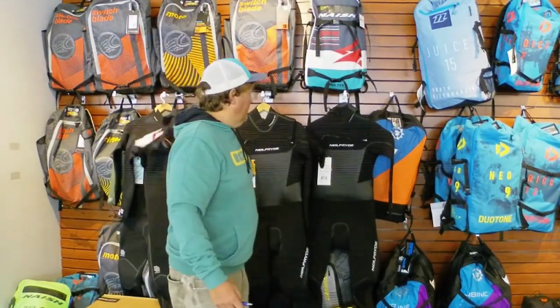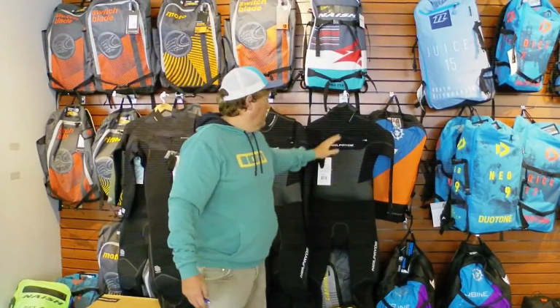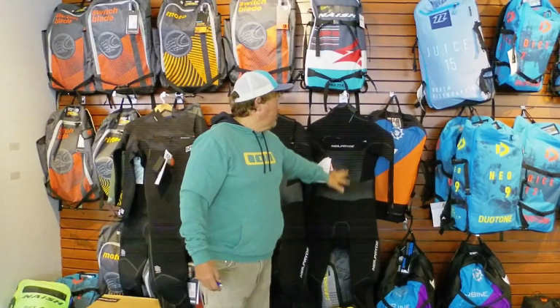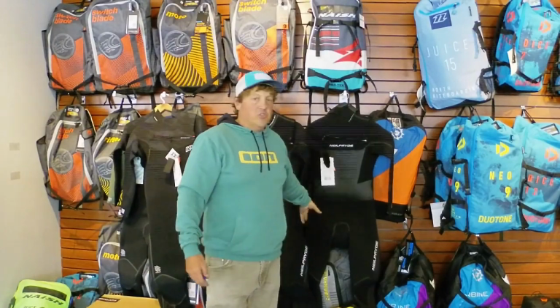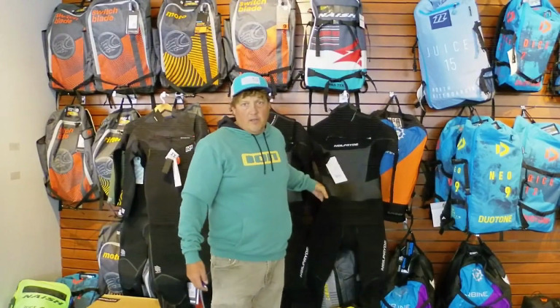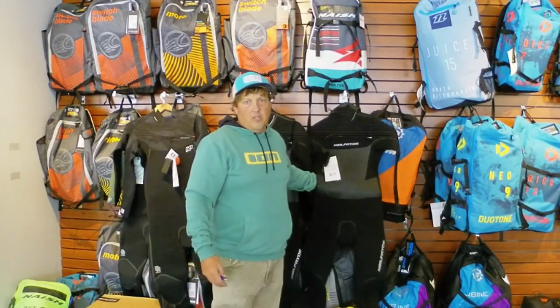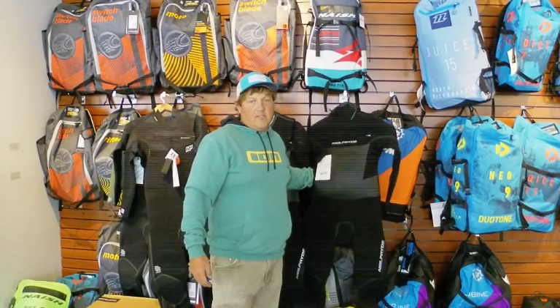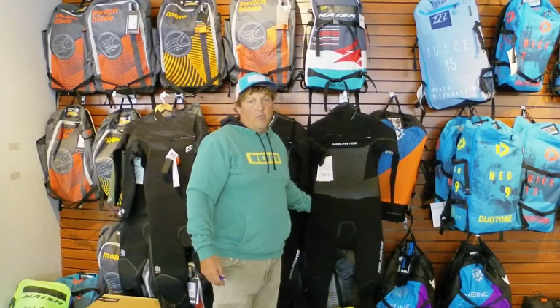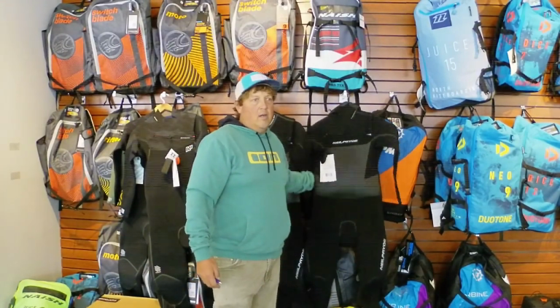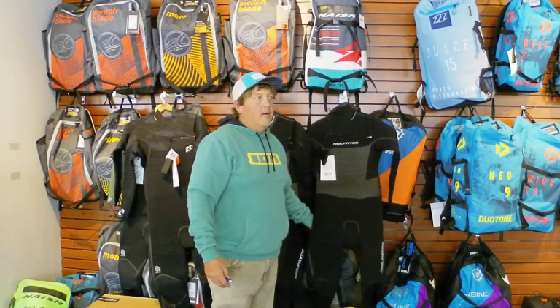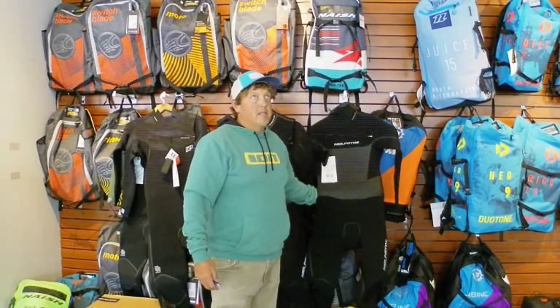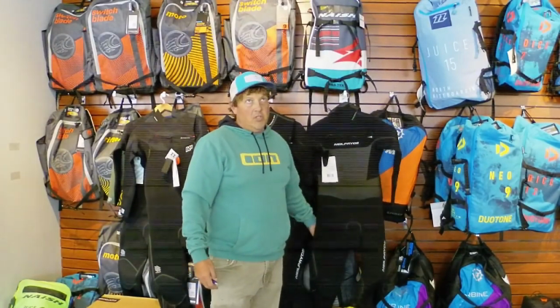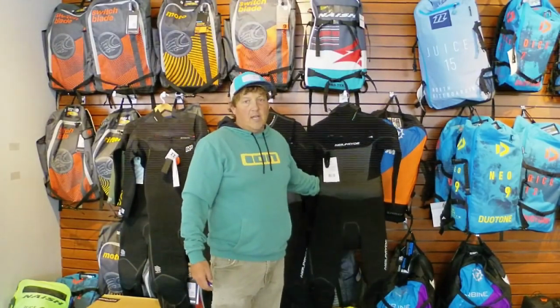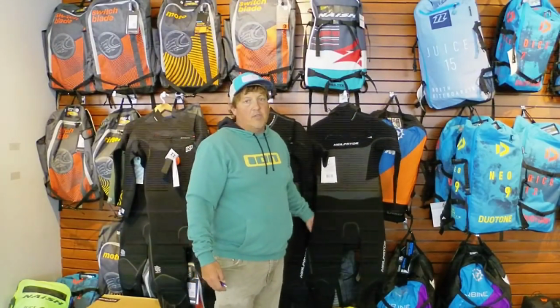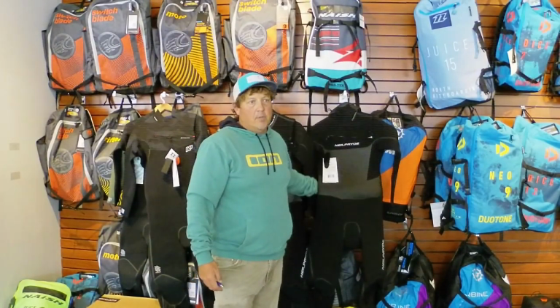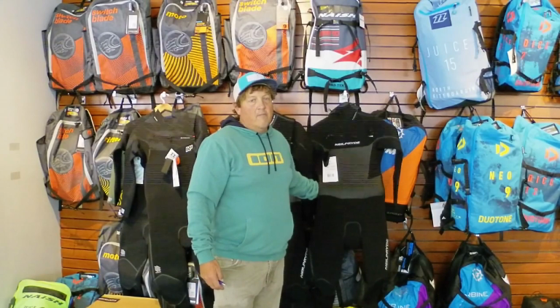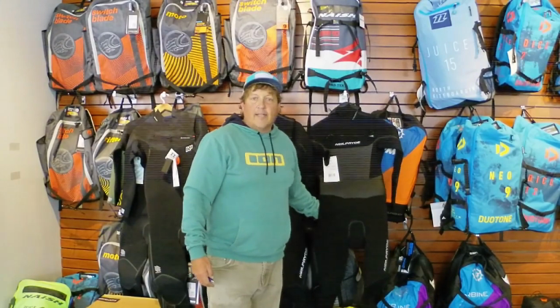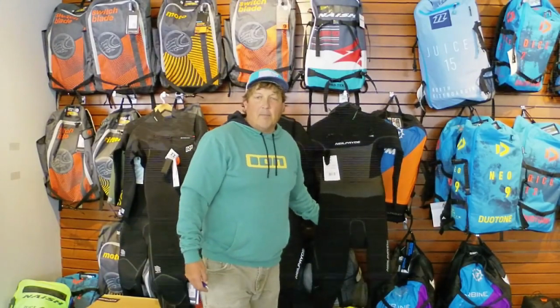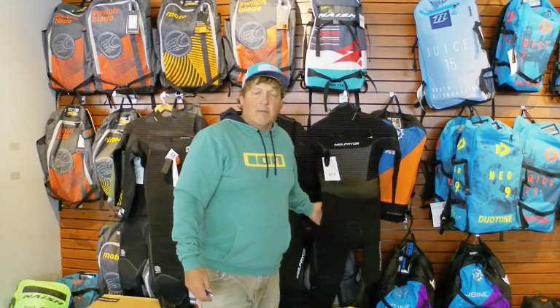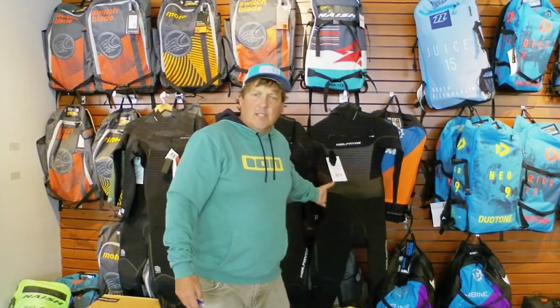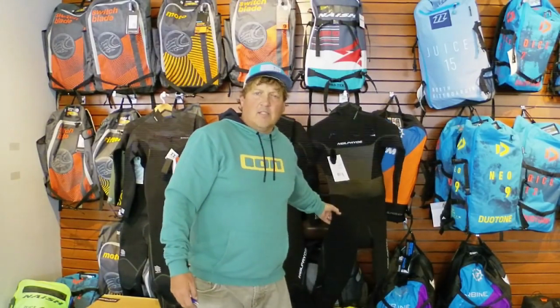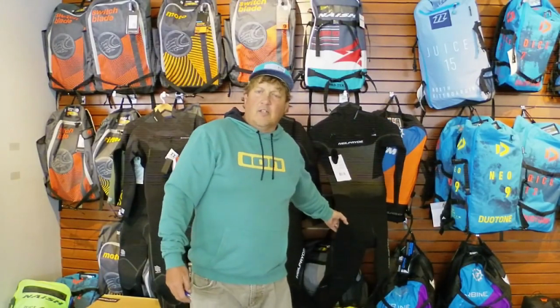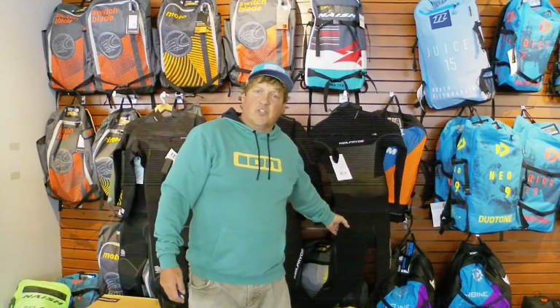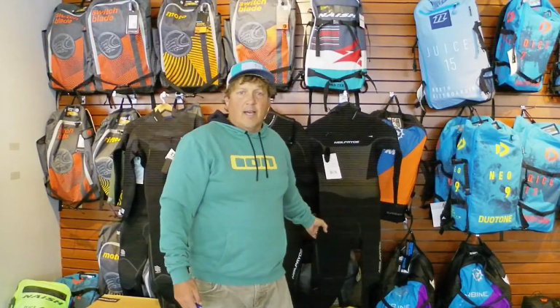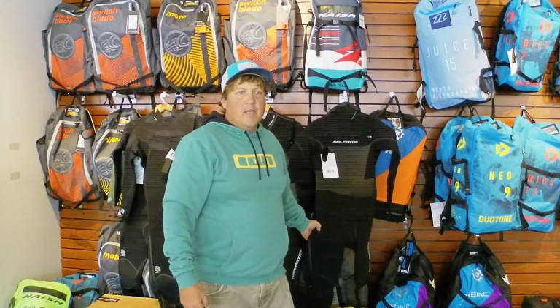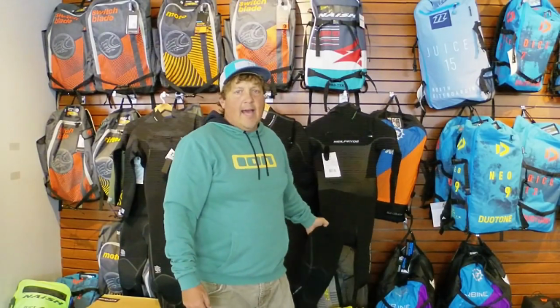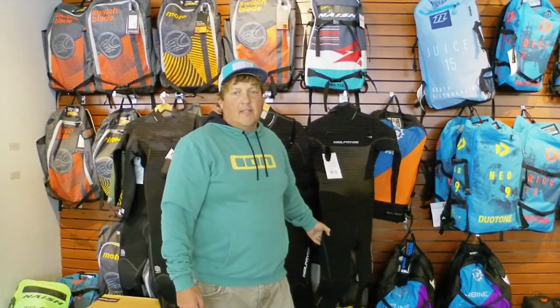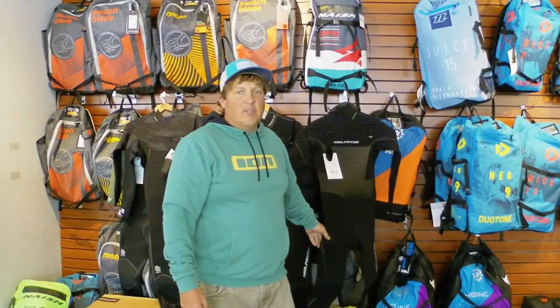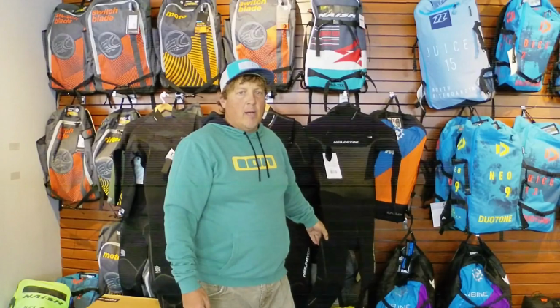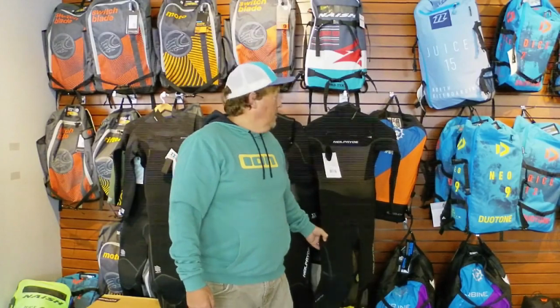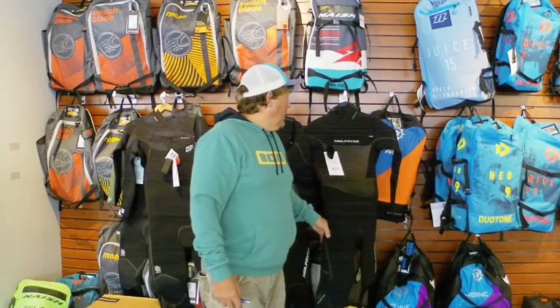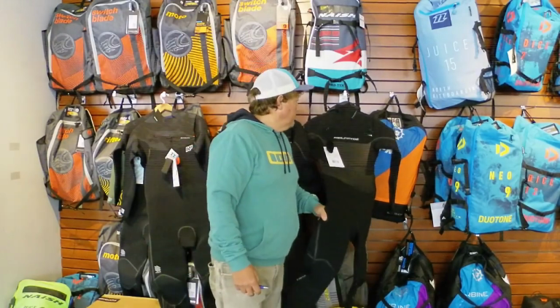And then I have just a couple of last year's version of the hooded 6/5/4 in the Mission style front zip for $199, mostly in size large. I'll check that and add it at the end of the video as well.